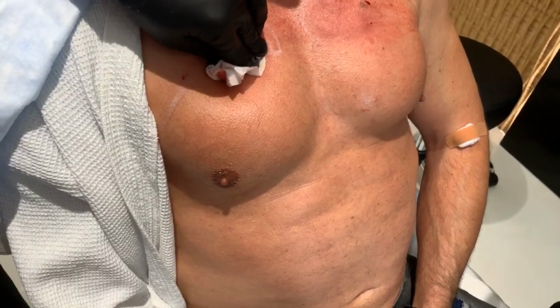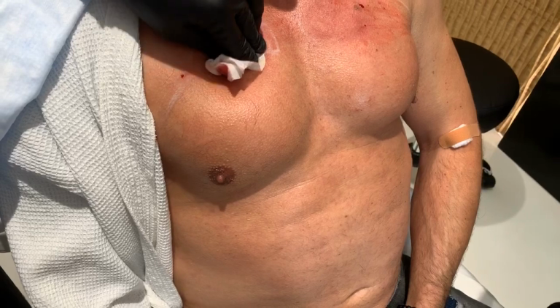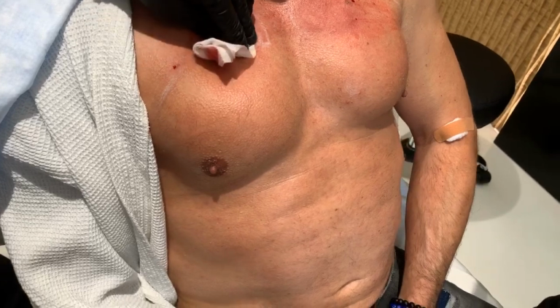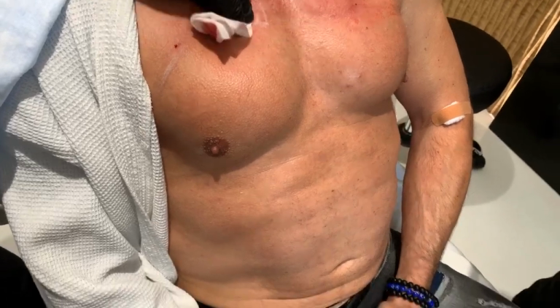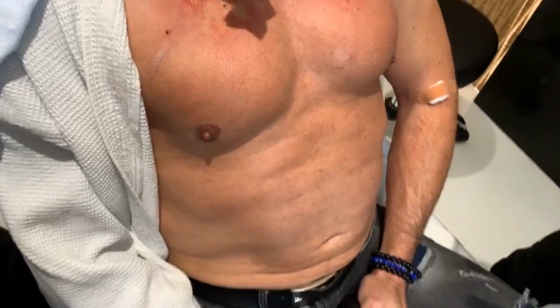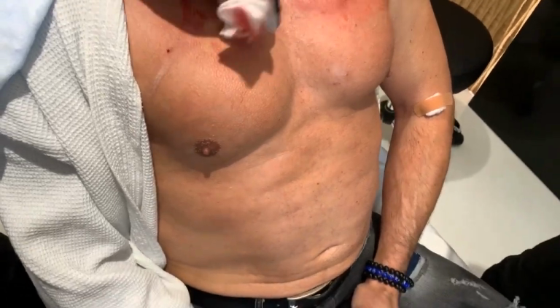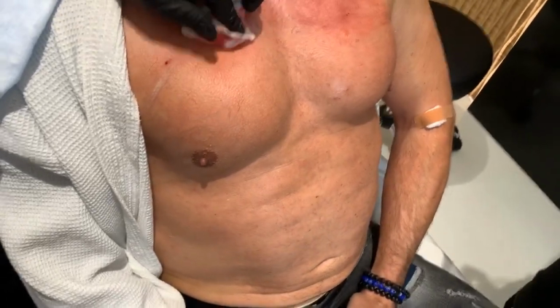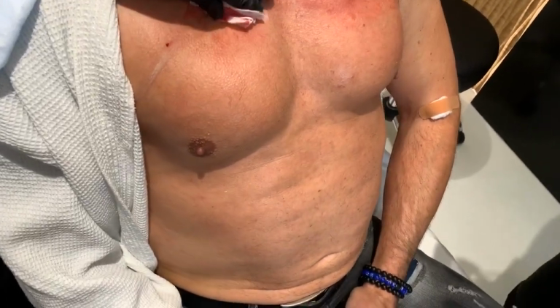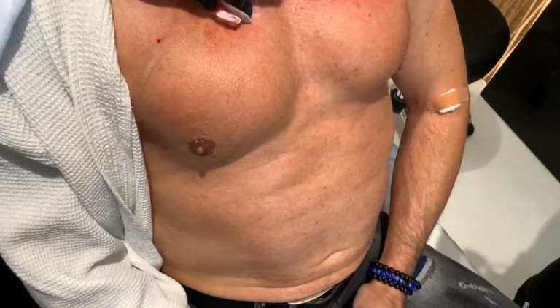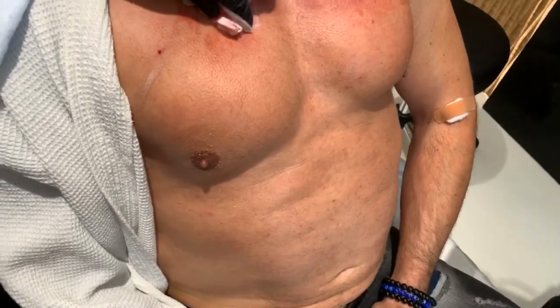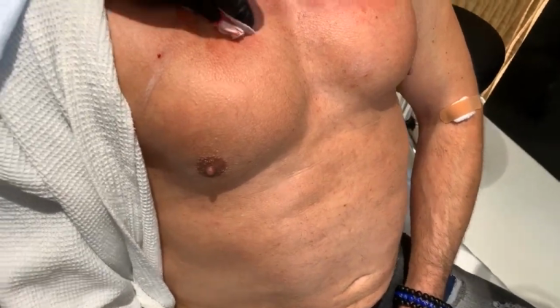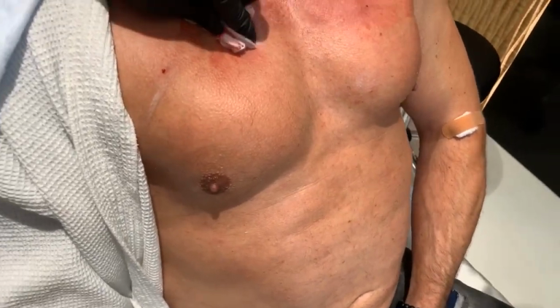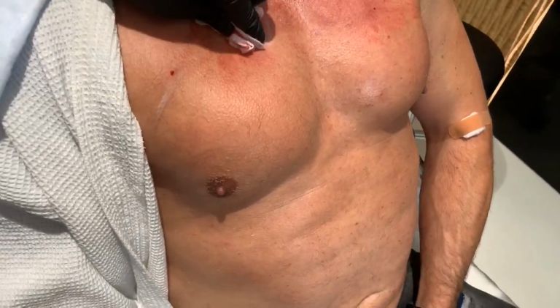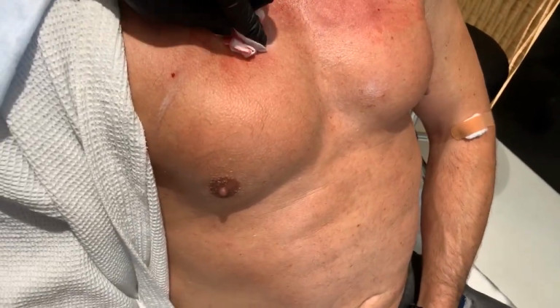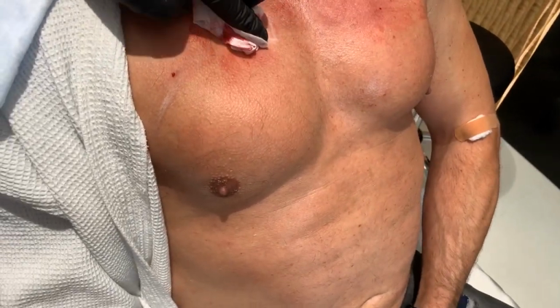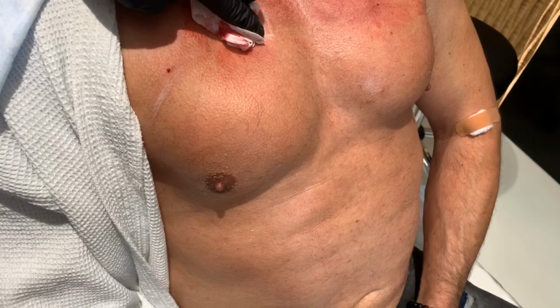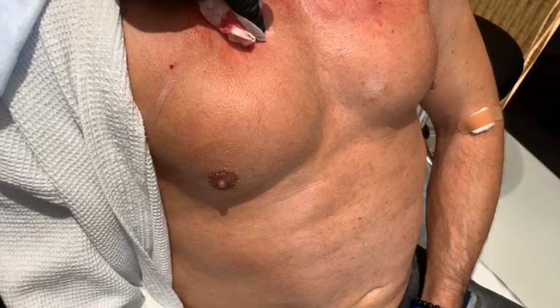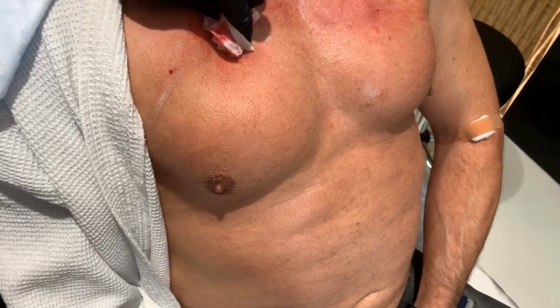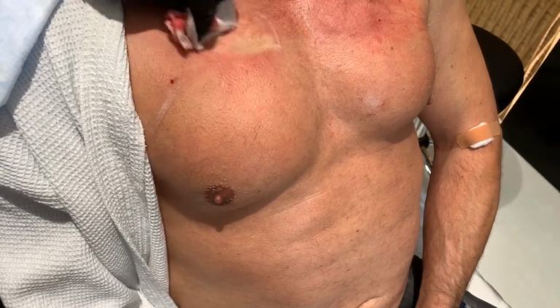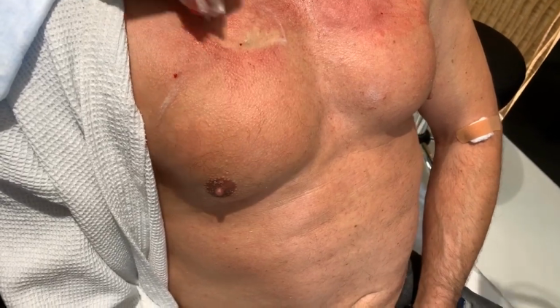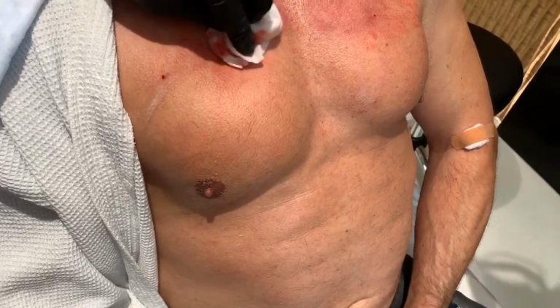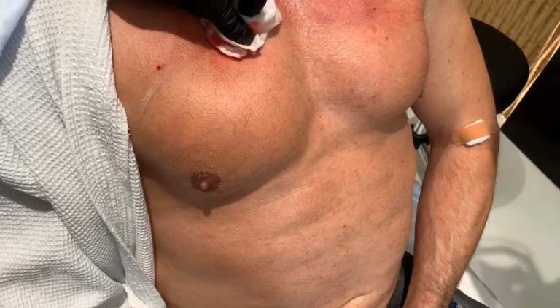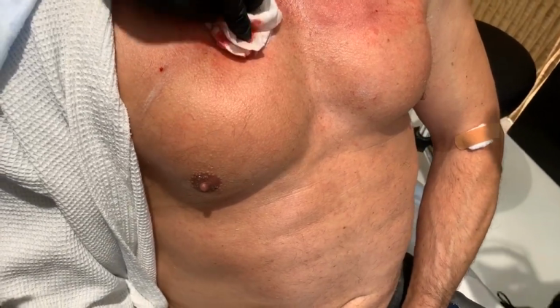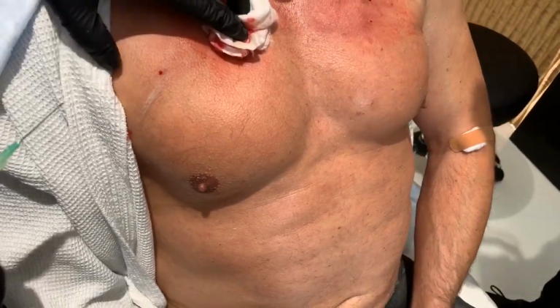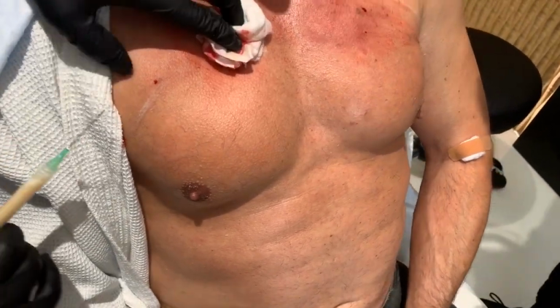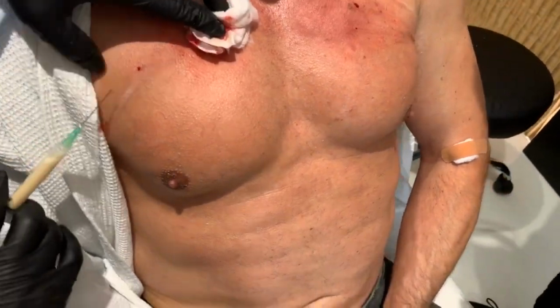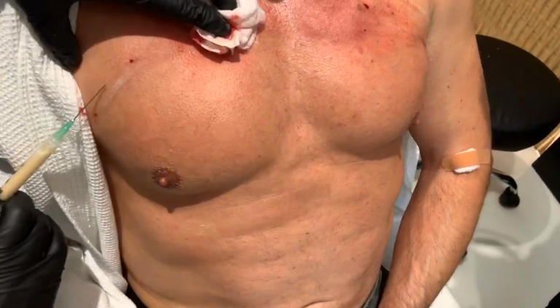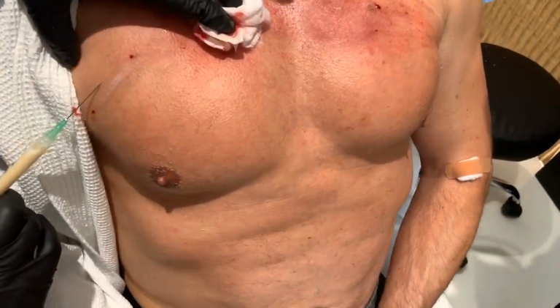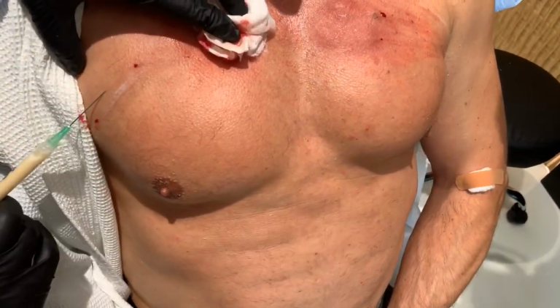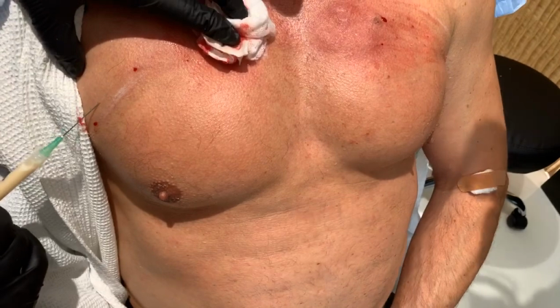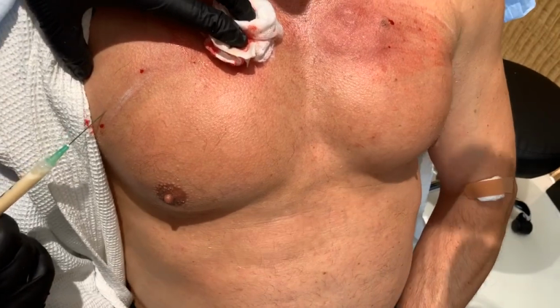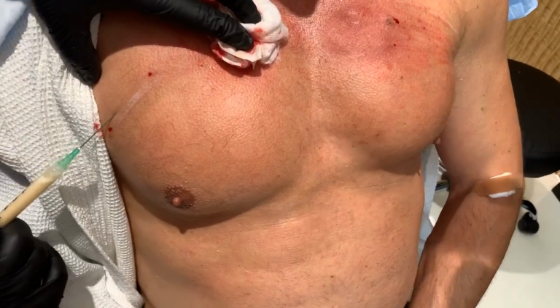Fat cells, if they survive, are permanent. But remember, some cells will die, even like with normal fat. What's the price point compared to other fillers? It's very similar in terms of pricing.